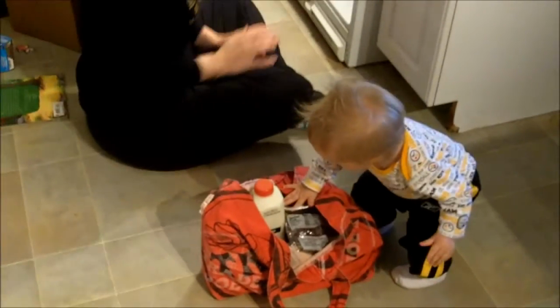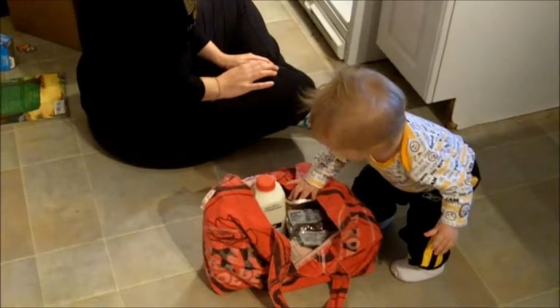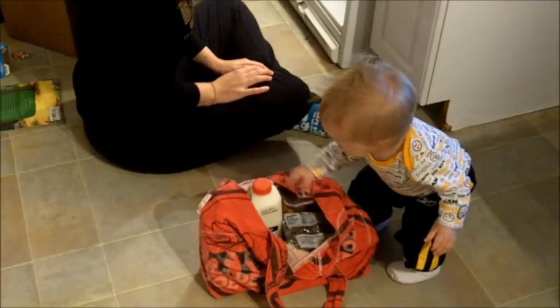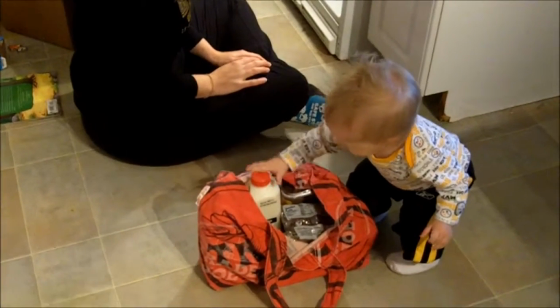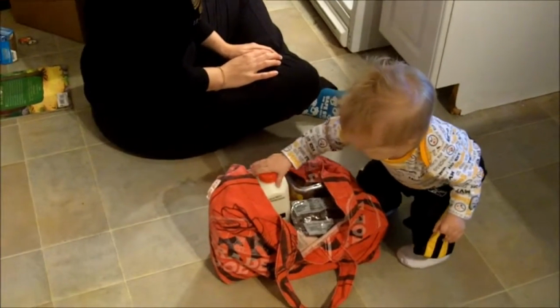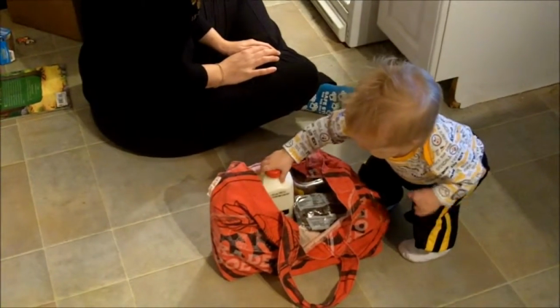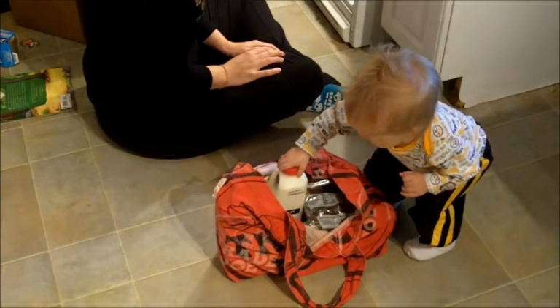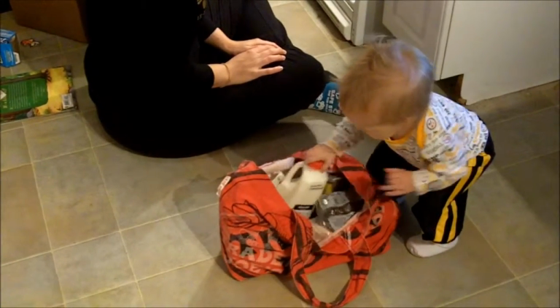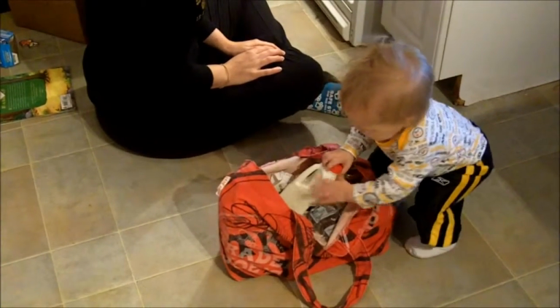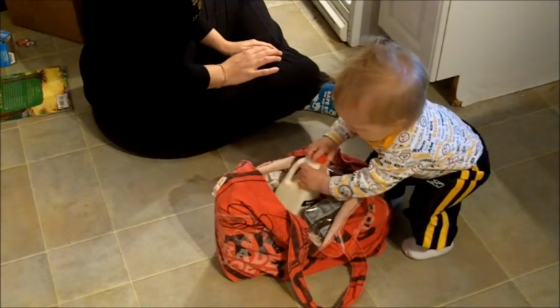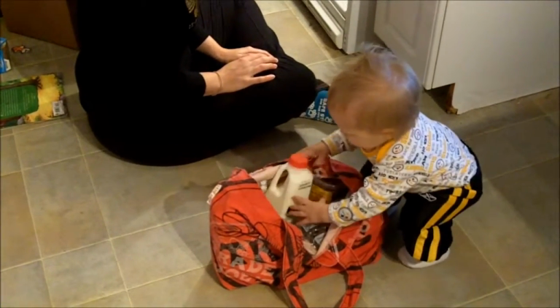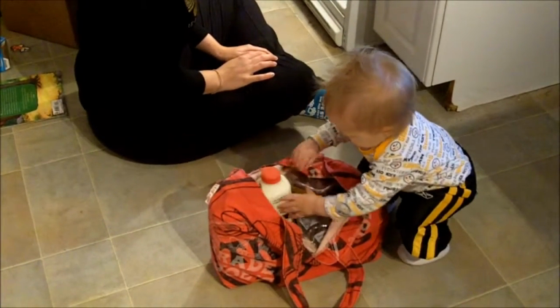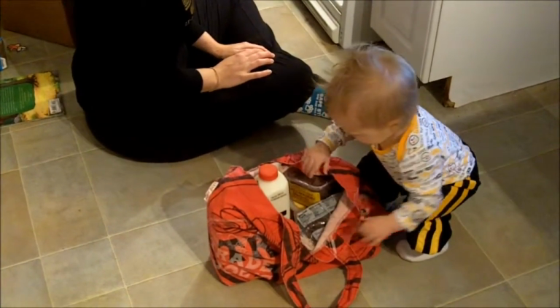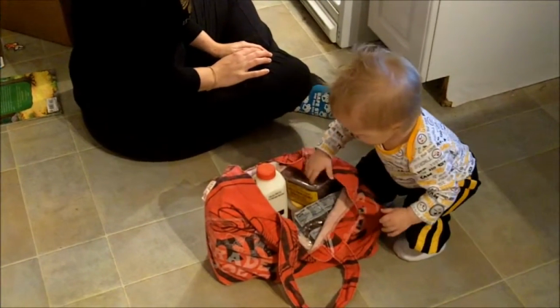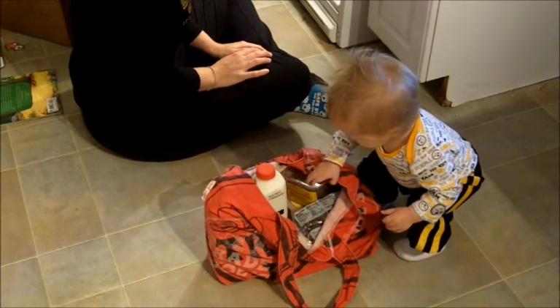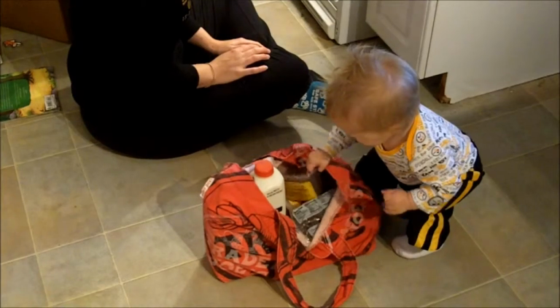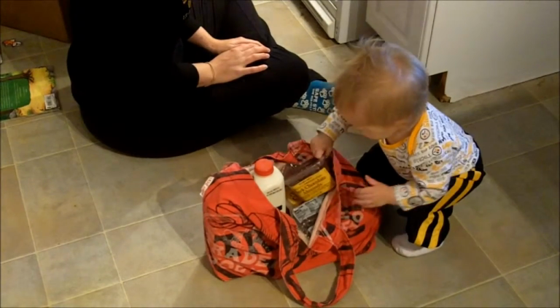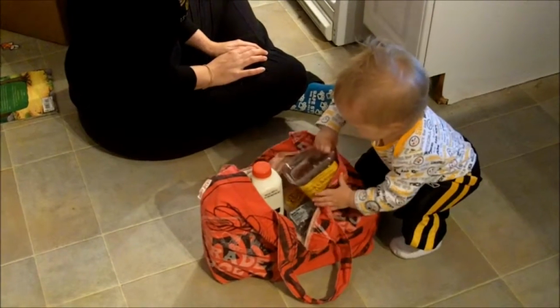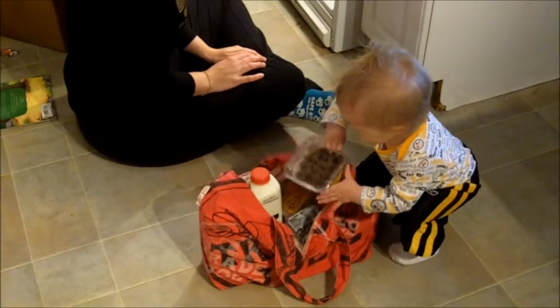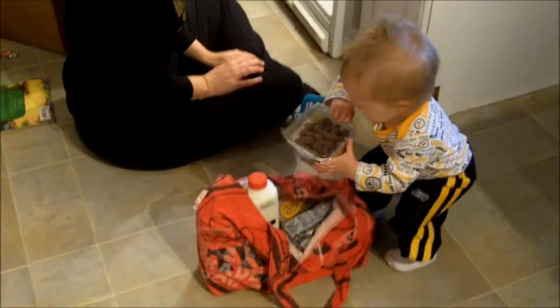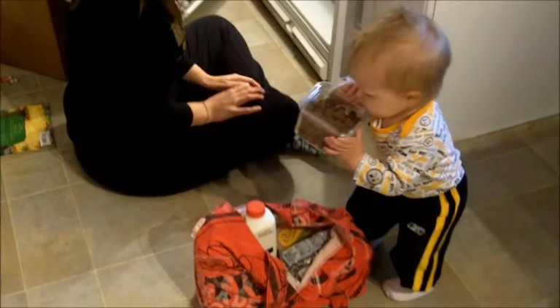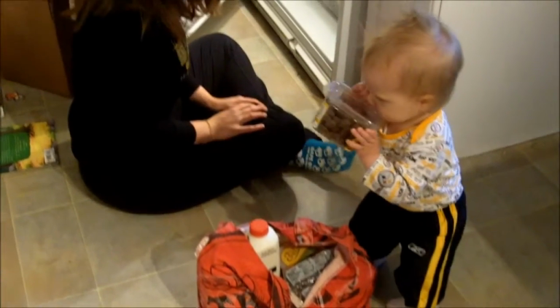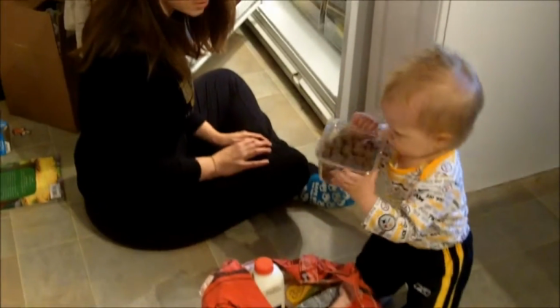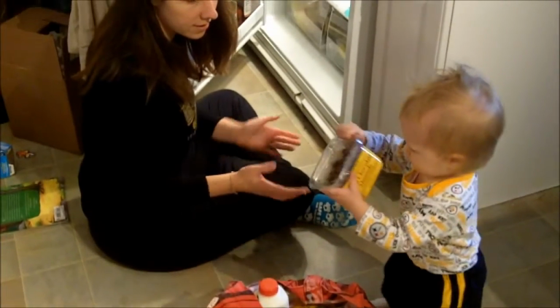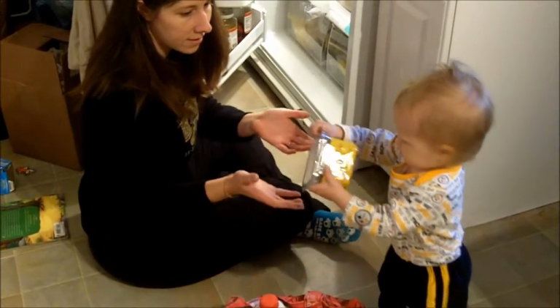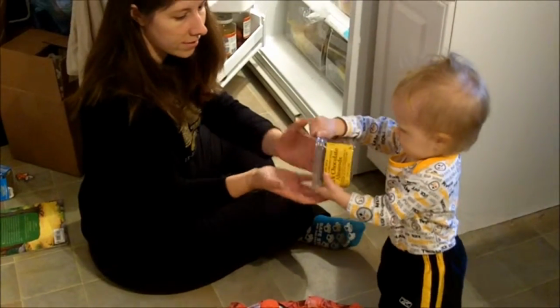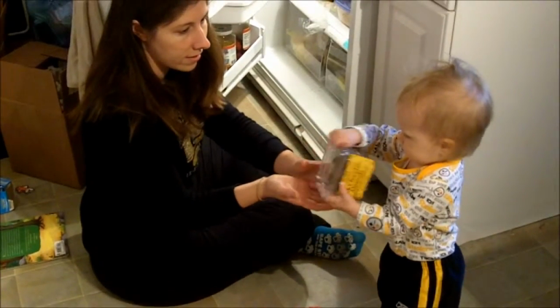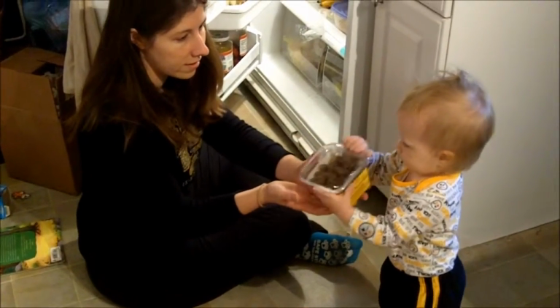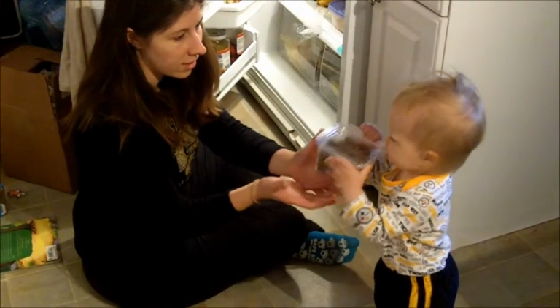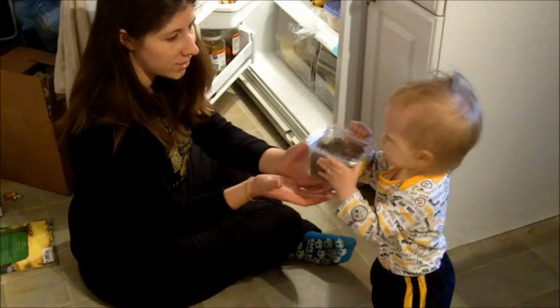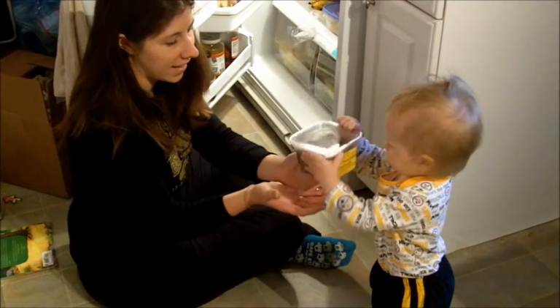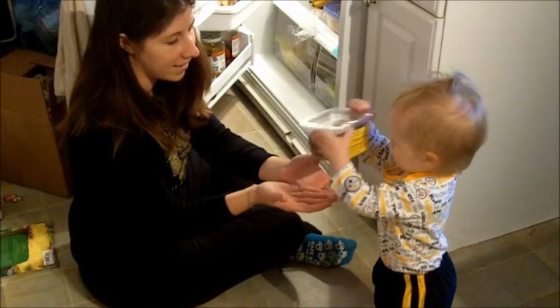What else? Milk? Can you pick that up? Oh, some chocolate treats. Yum. Chocolate treats, yeah, yum.